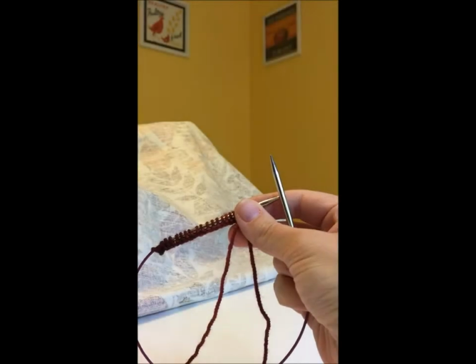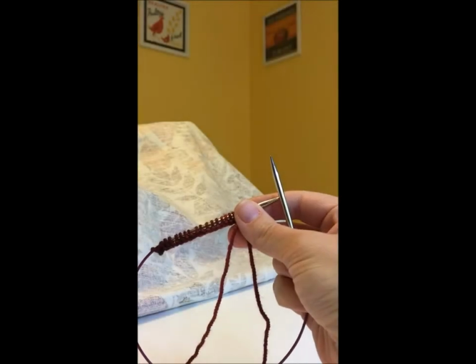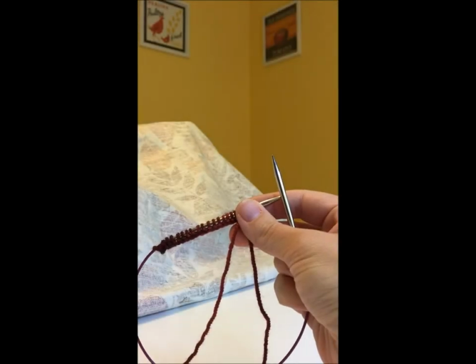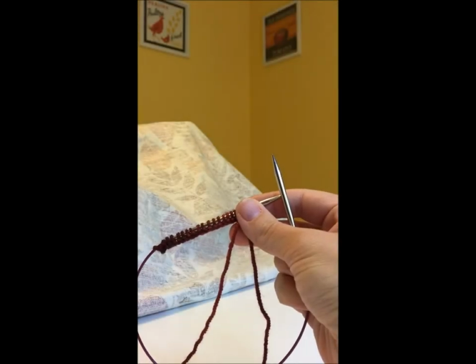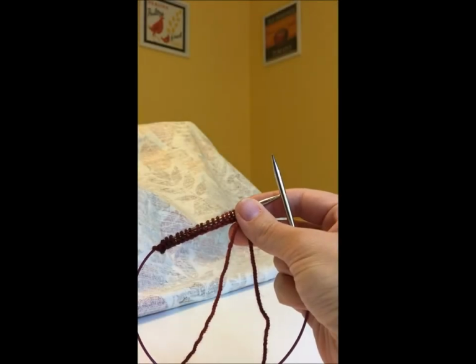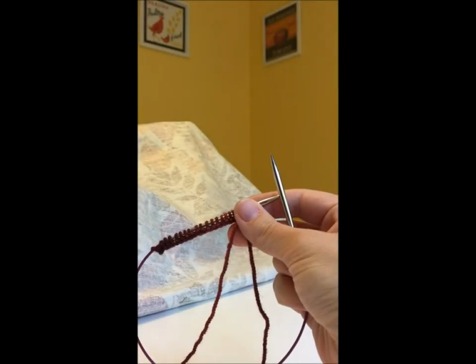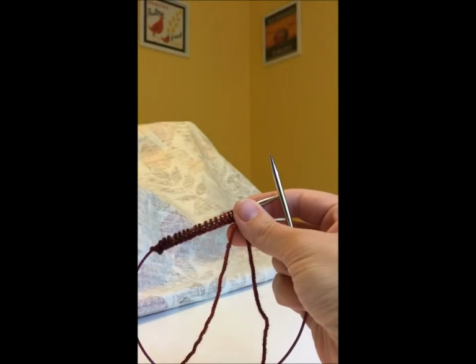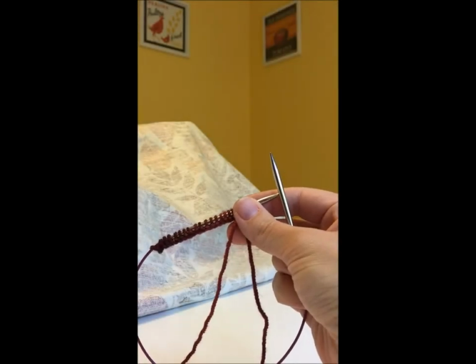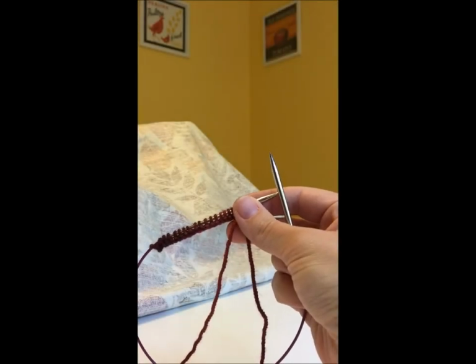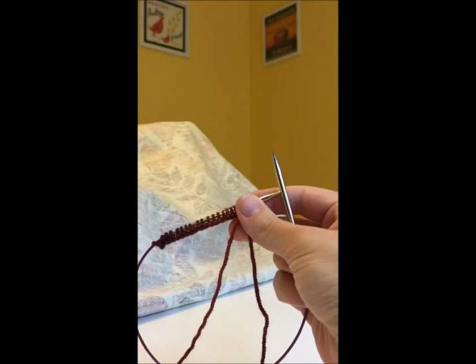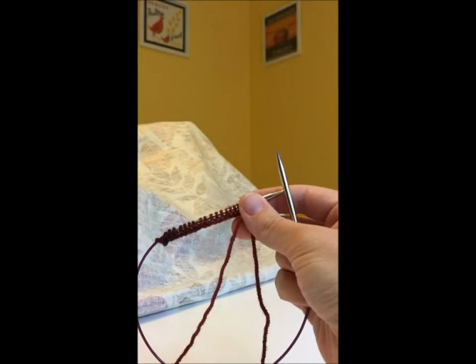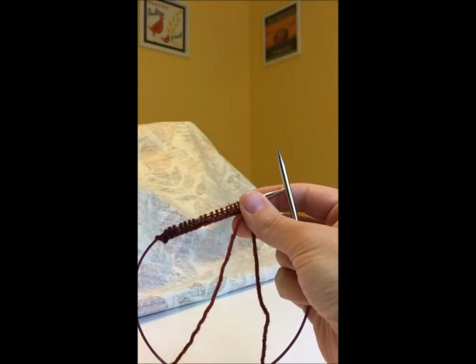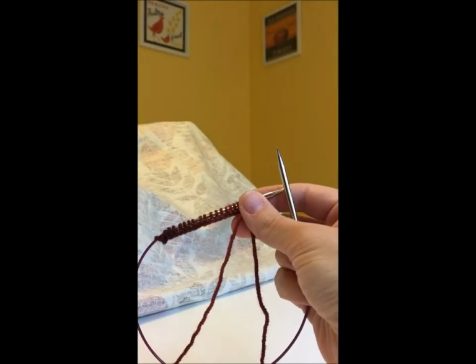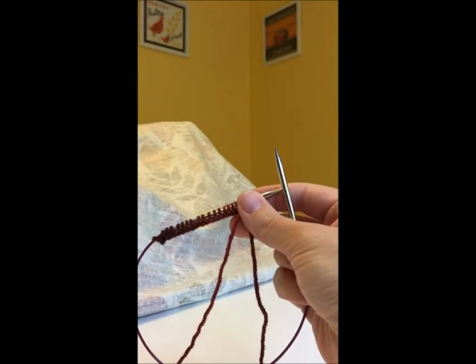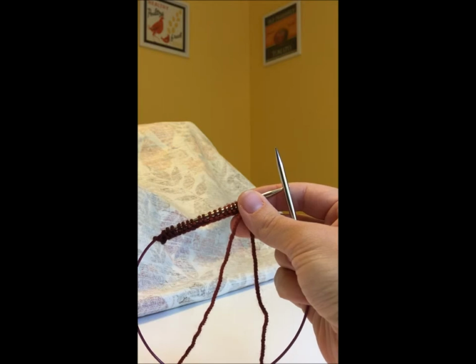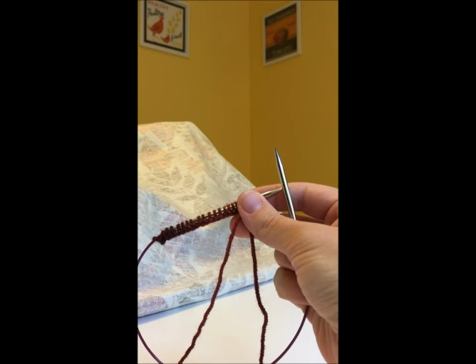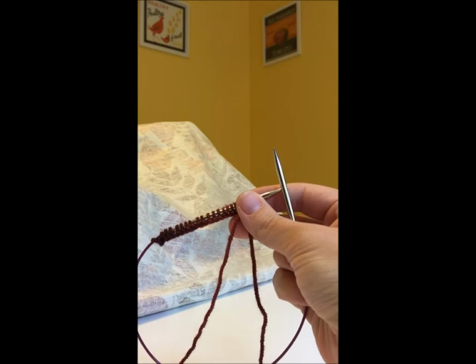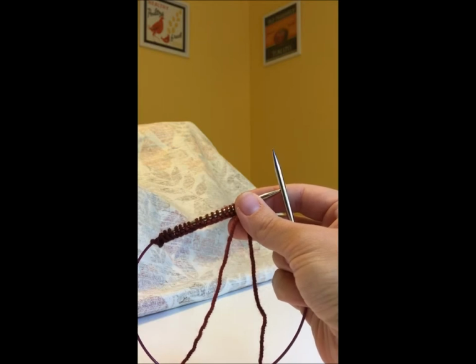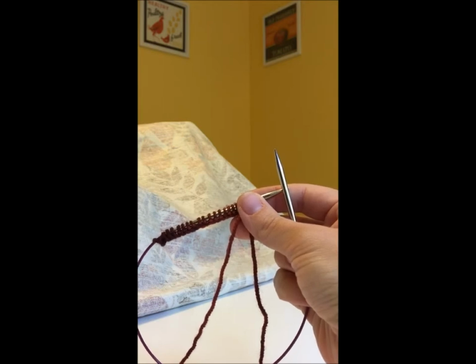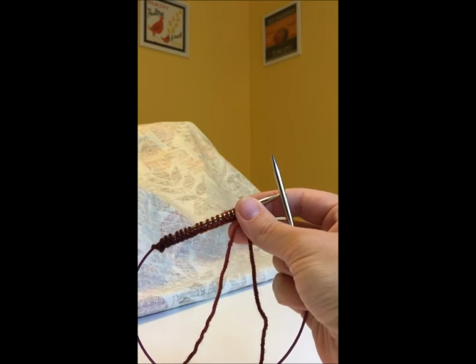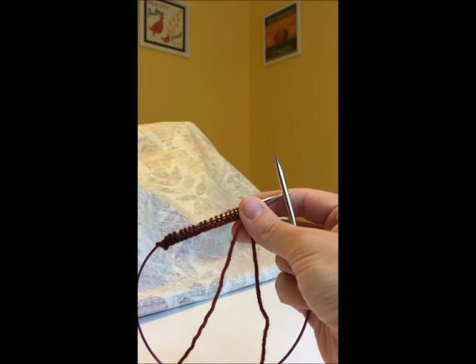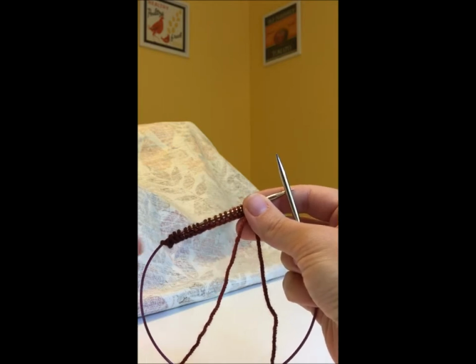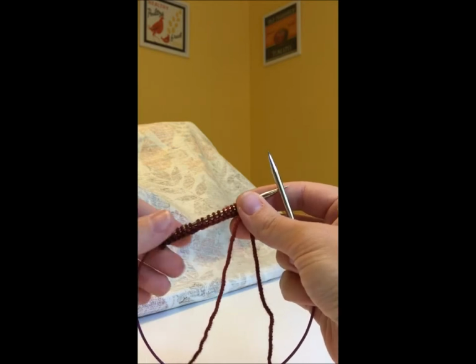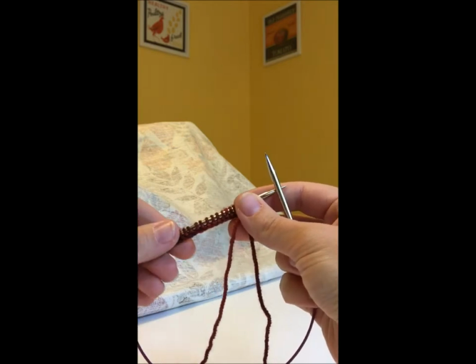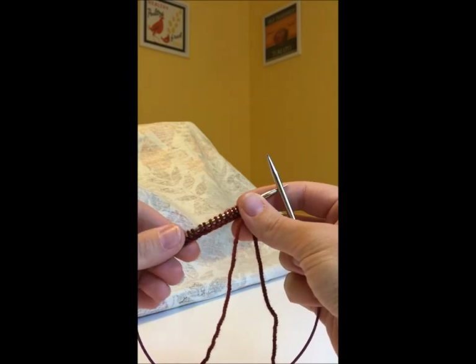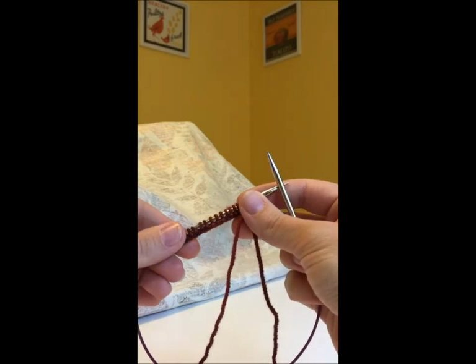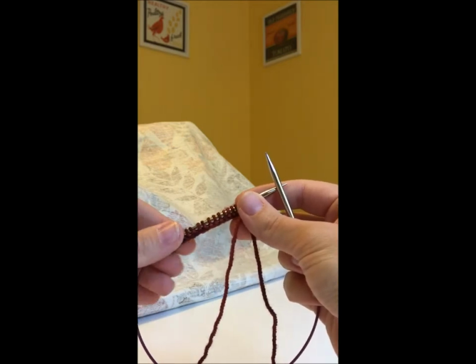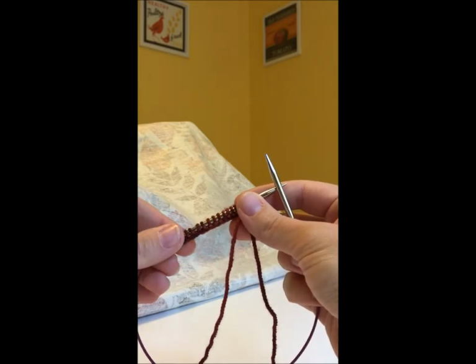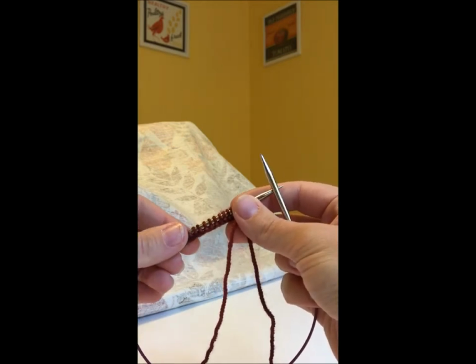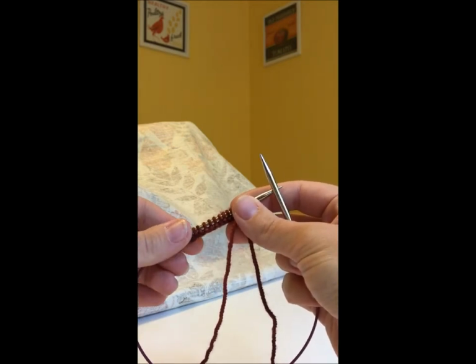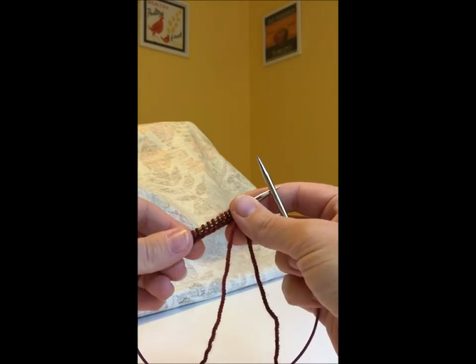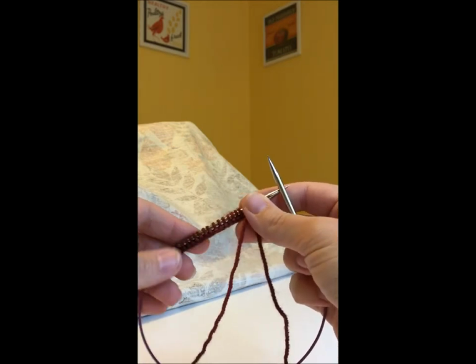I want to review the two steps for the edging of the Miraflores Cowl before we get started with the cowl on Sunday.